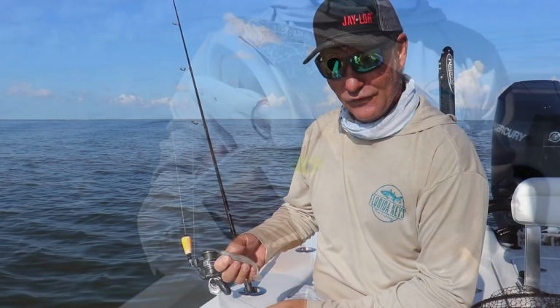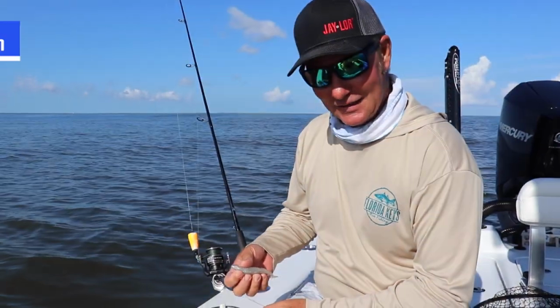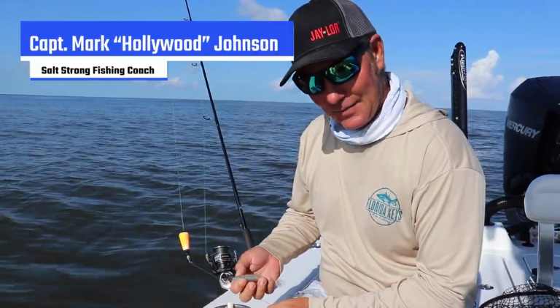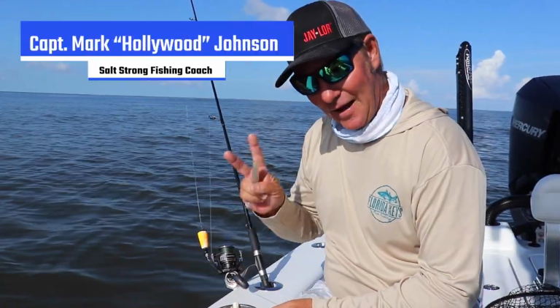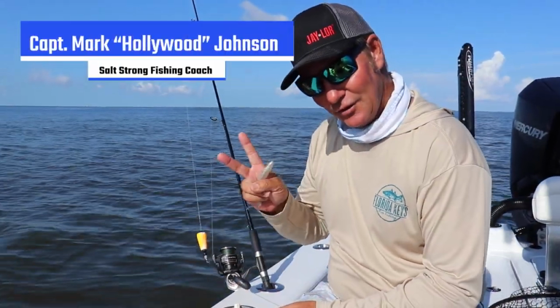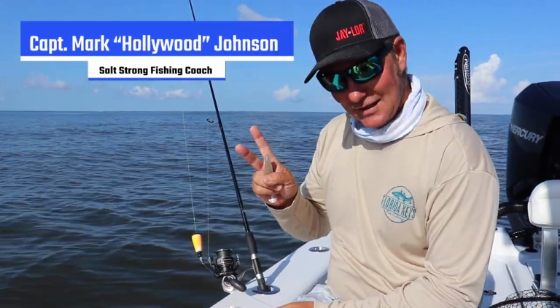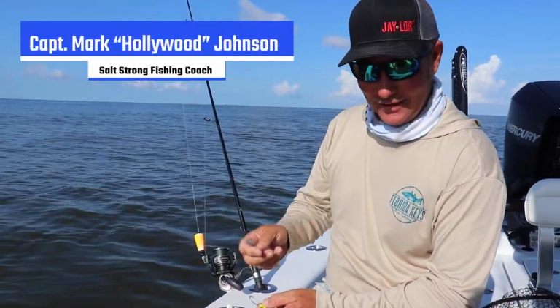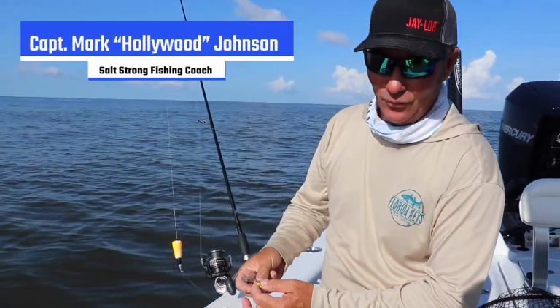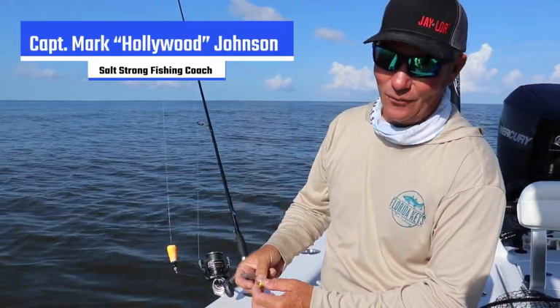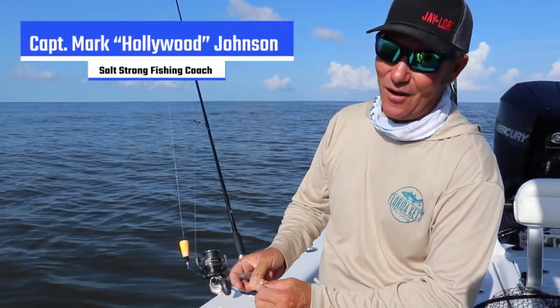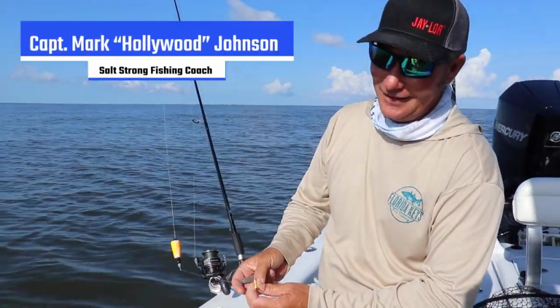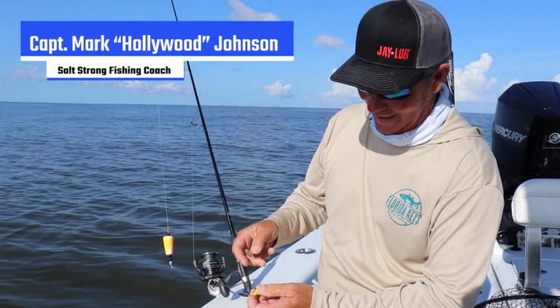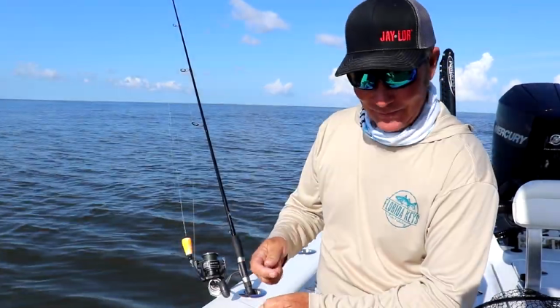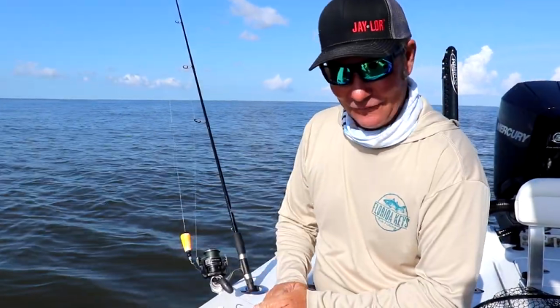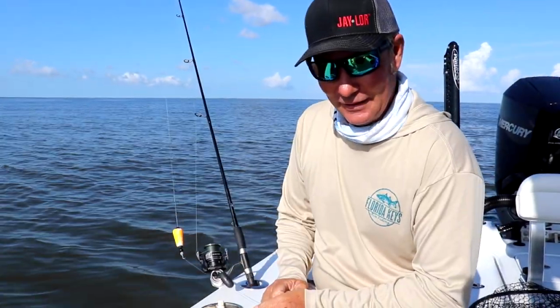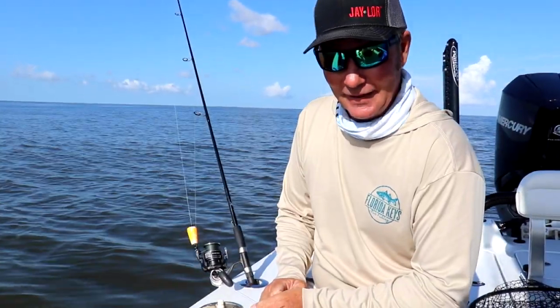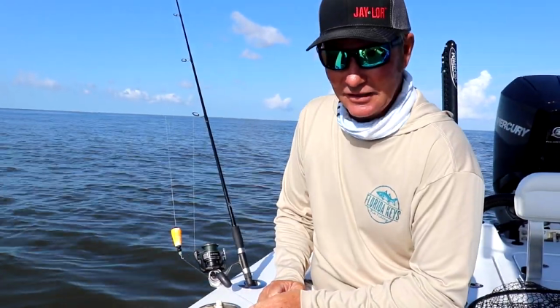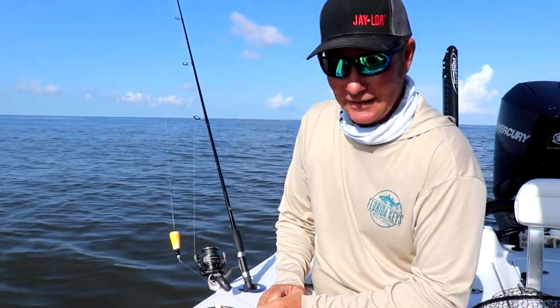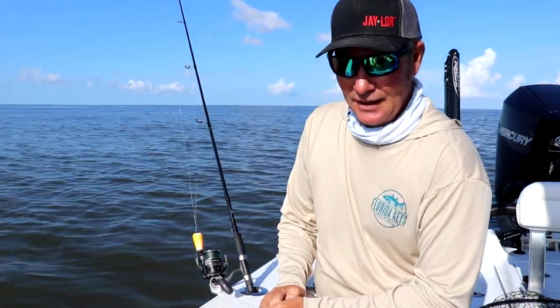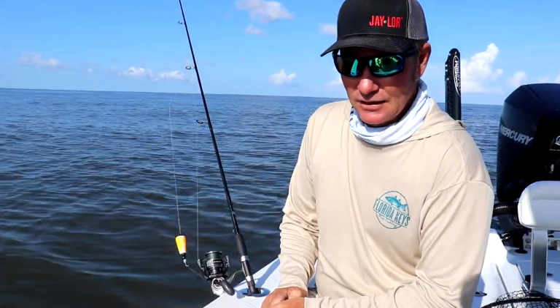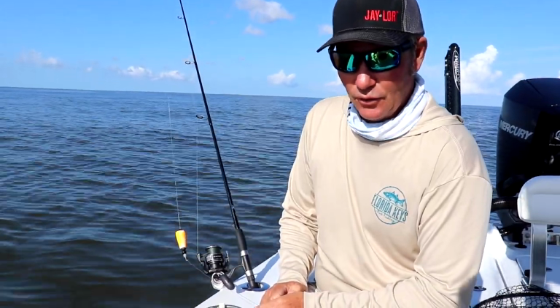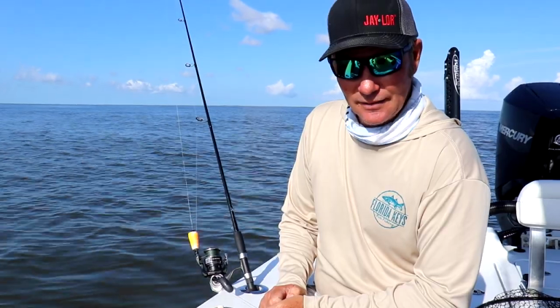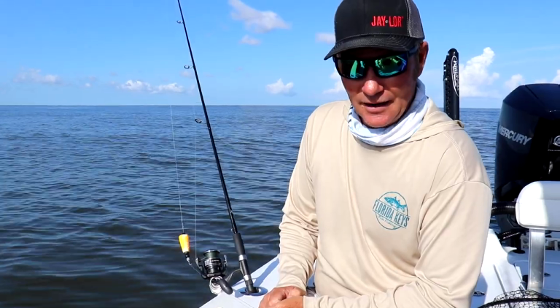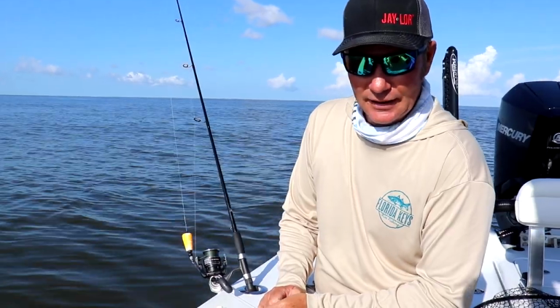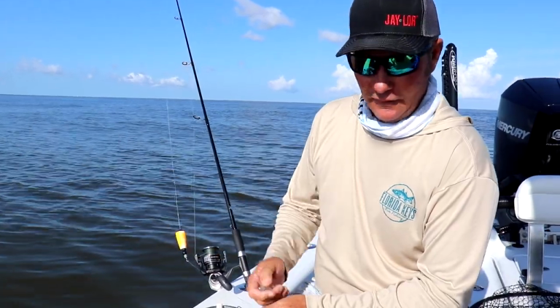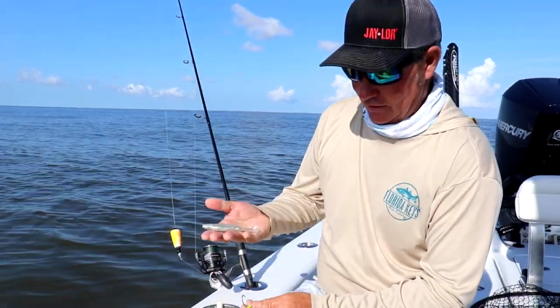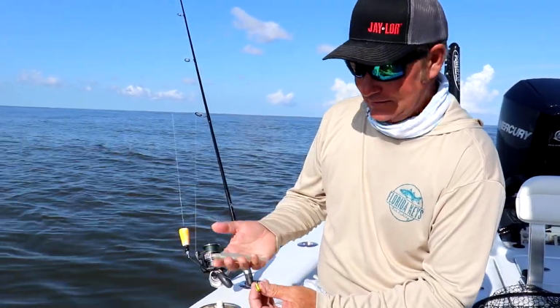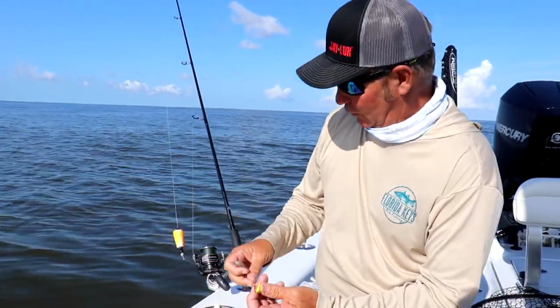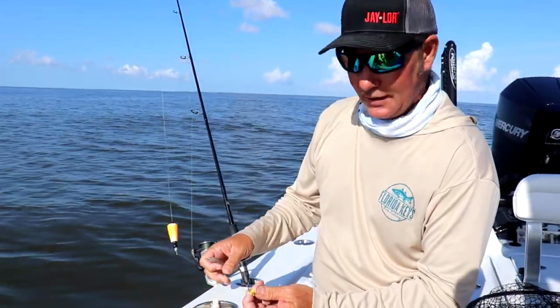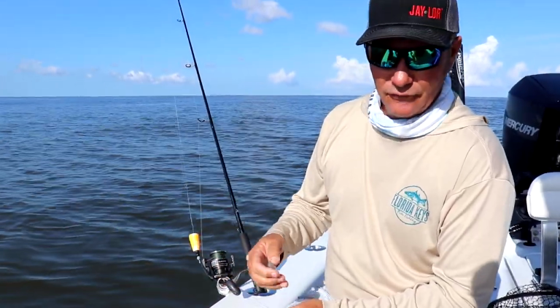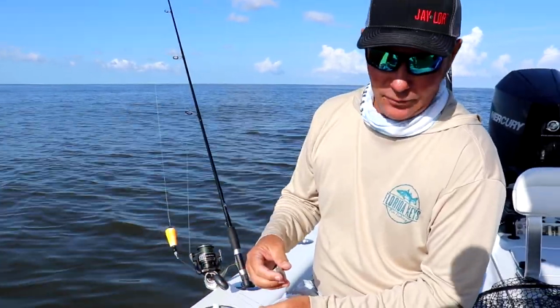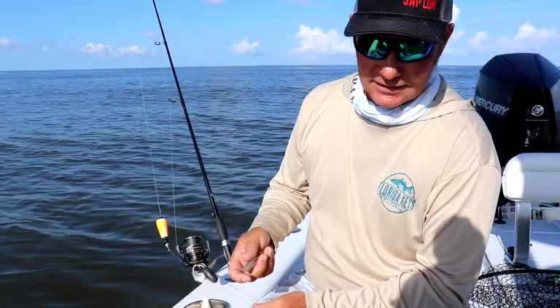Fish fans, this is Captain Mark Hollywood Johnson here with Wyatt, White Claw Wyatt. Got him out in the boat today with me, a couple days of fishing here in Venice, and I just want to do a quick tip on how to rig the soft plastic on the cork for the big bull reds.